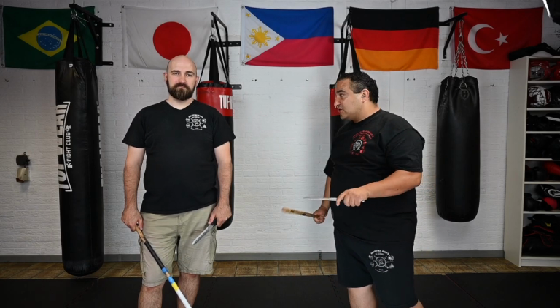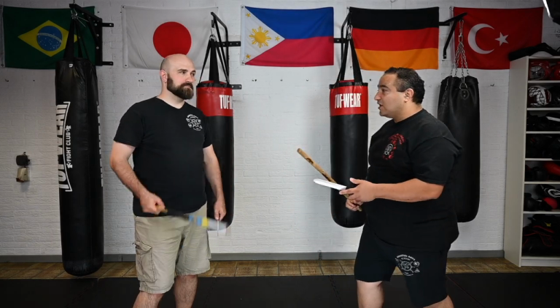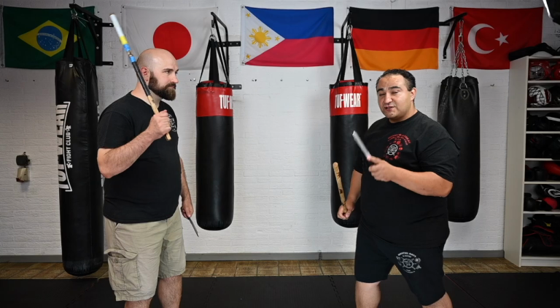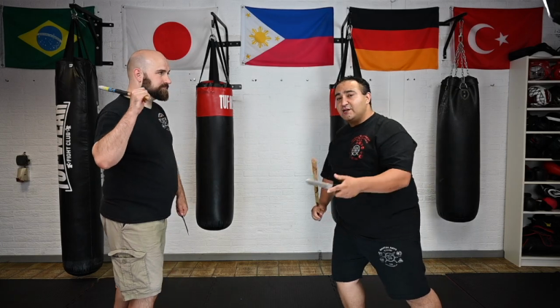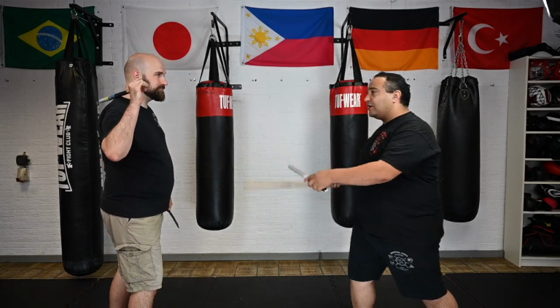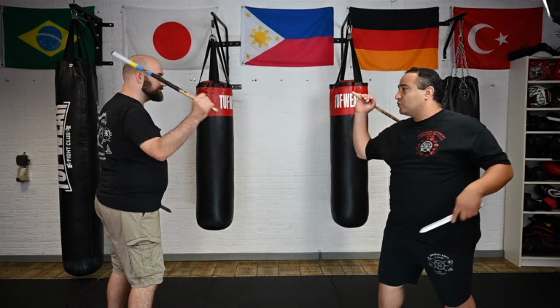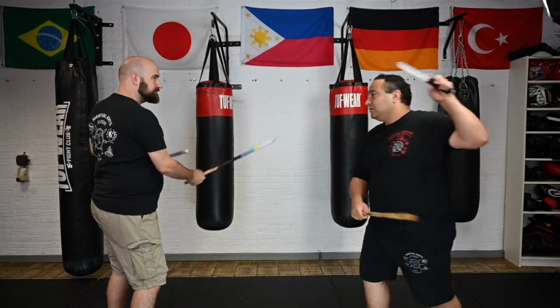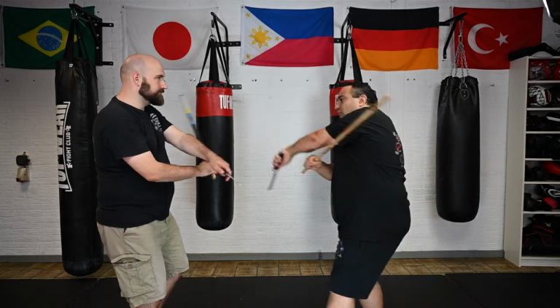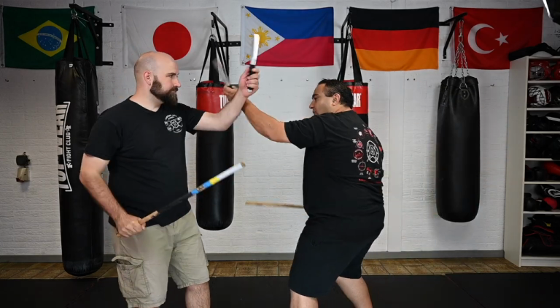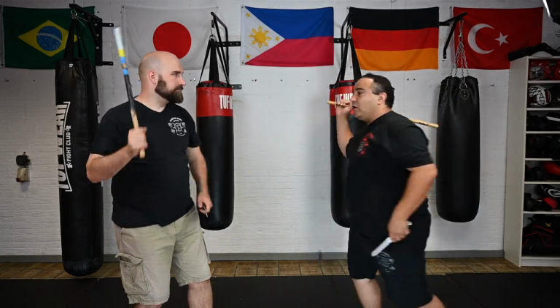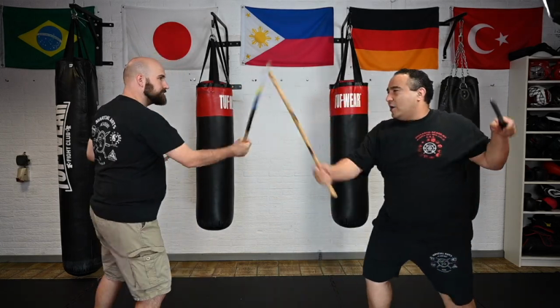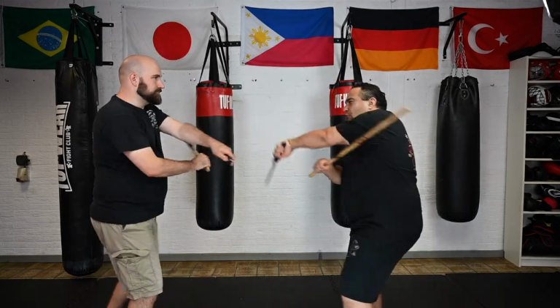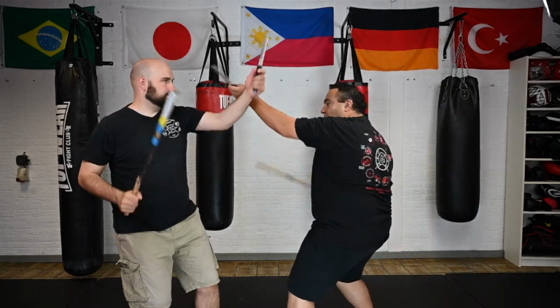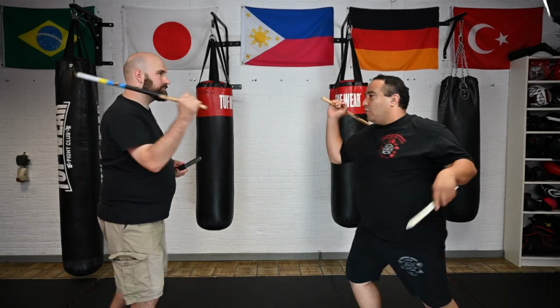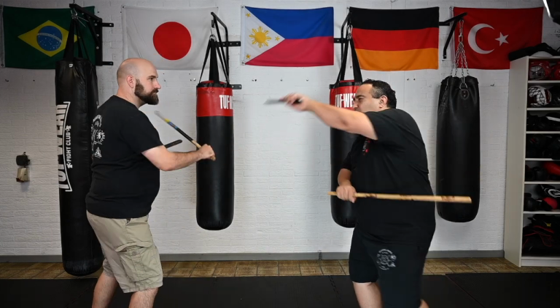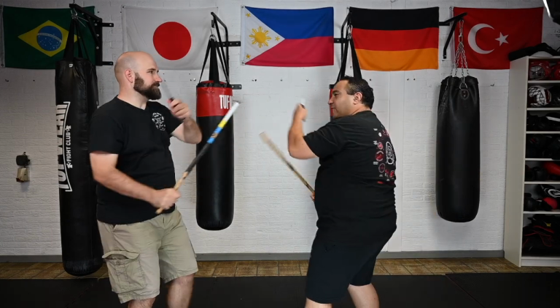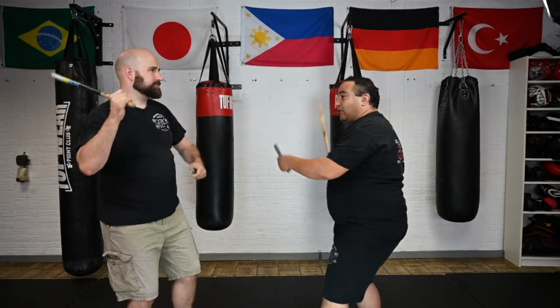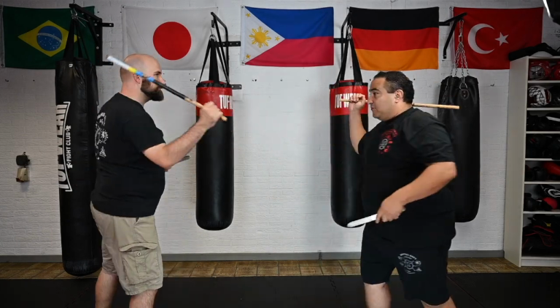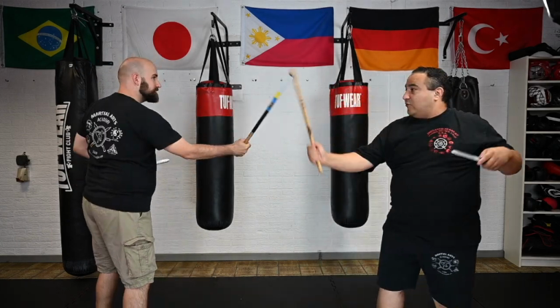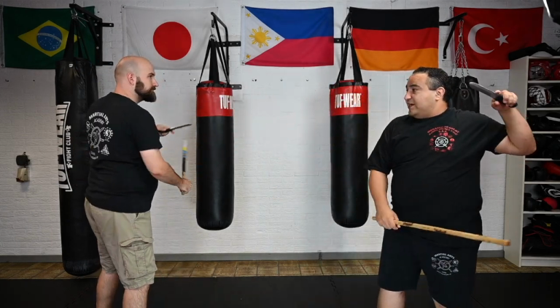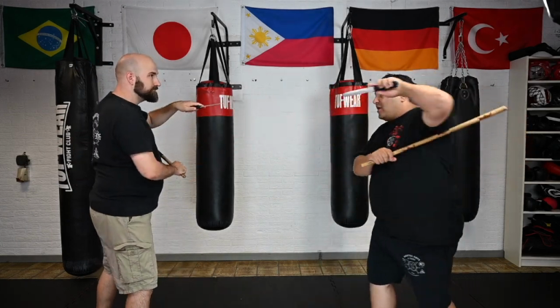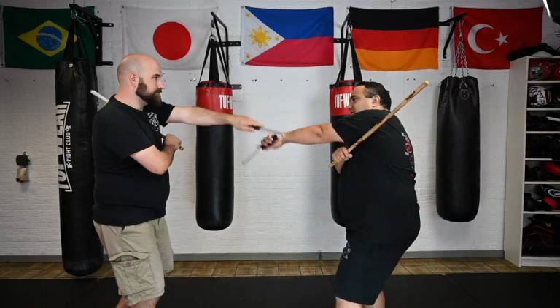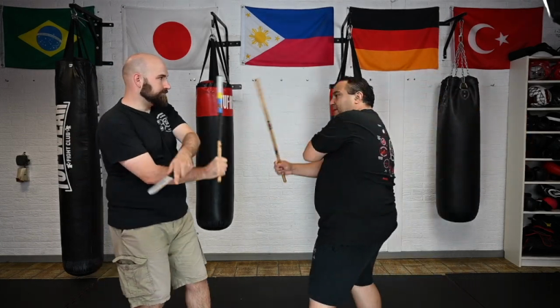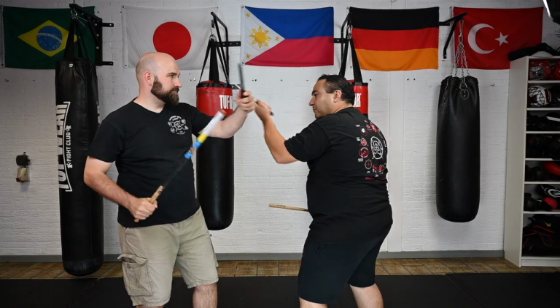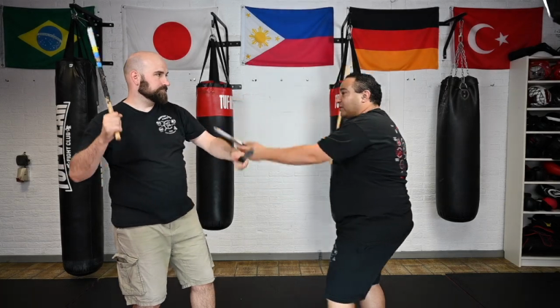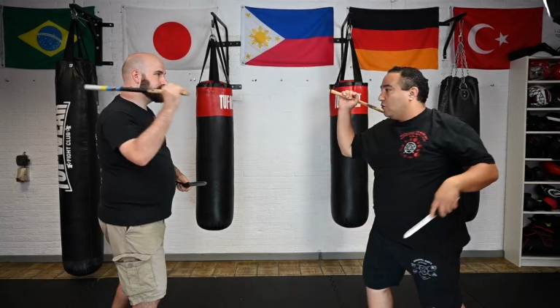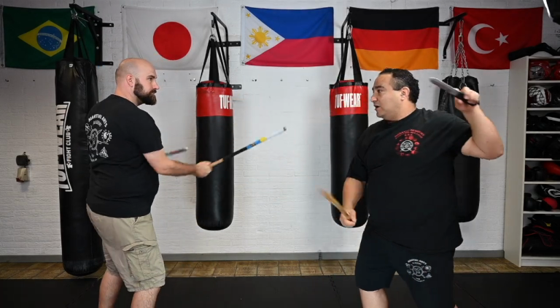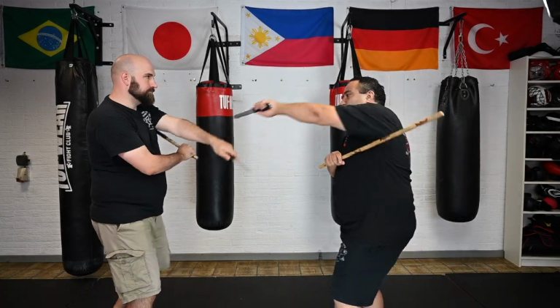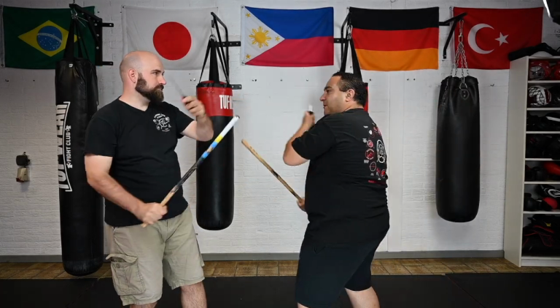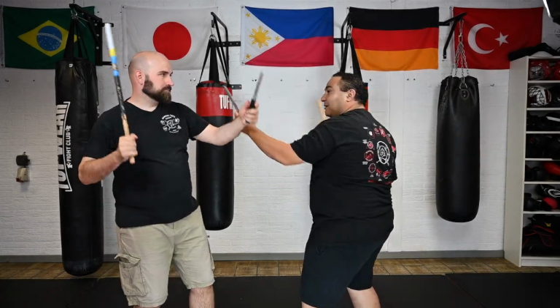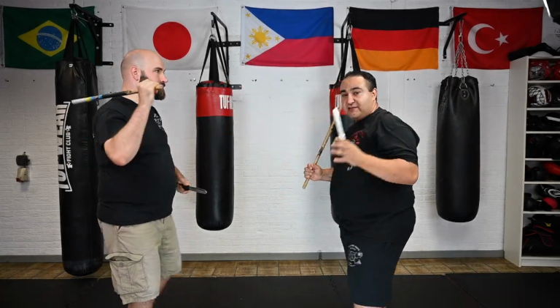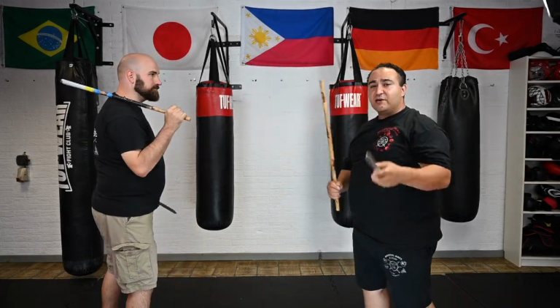To start off, we do the first one — the four count. 1, 2, 3, 4. Let's break it down: we do angle 1, thrust, backhand, palm up thrust. That's the 4 count.